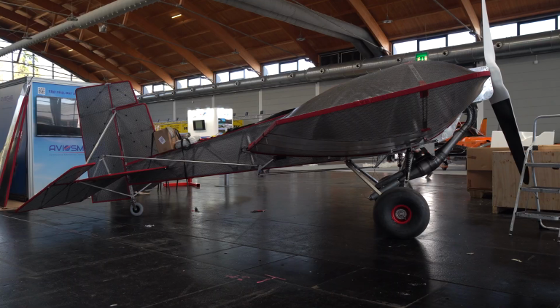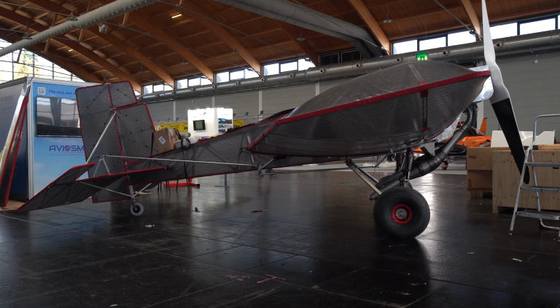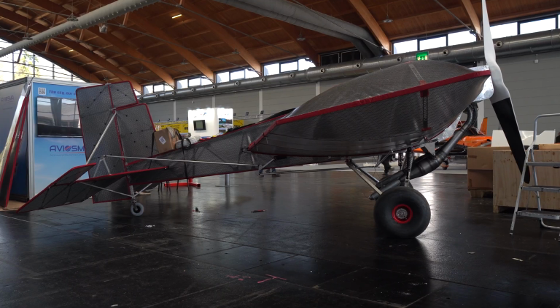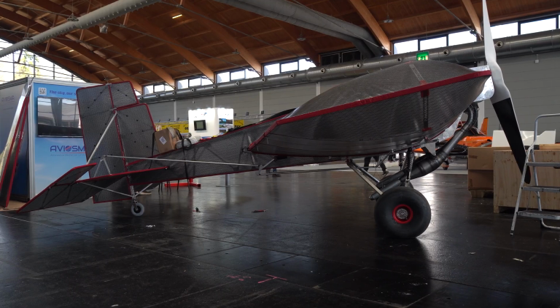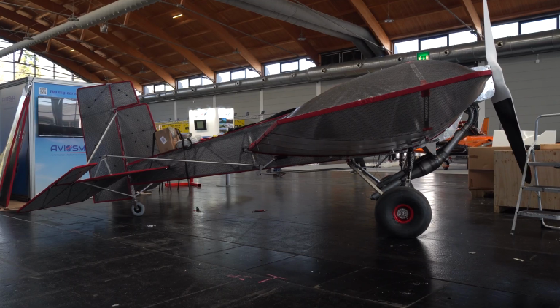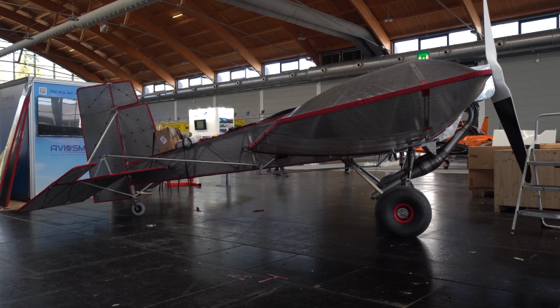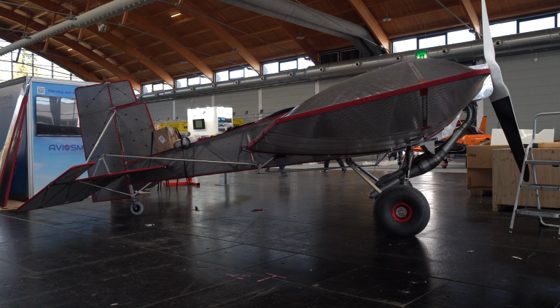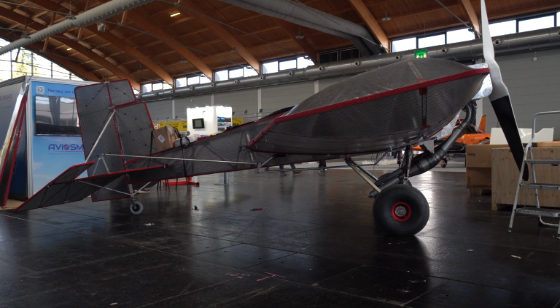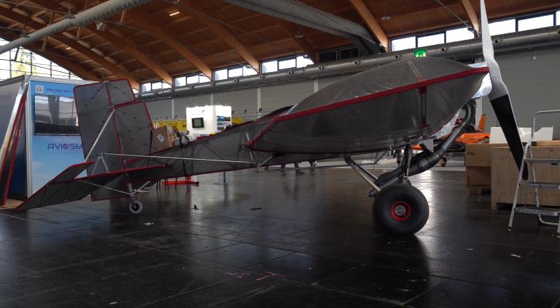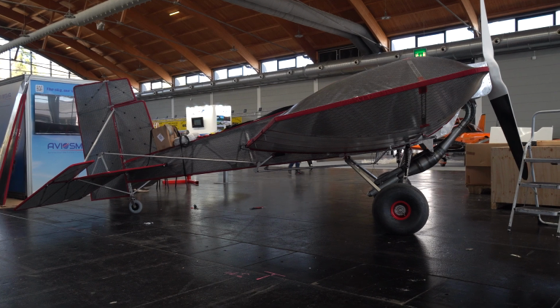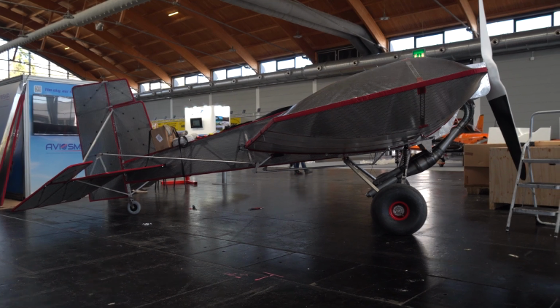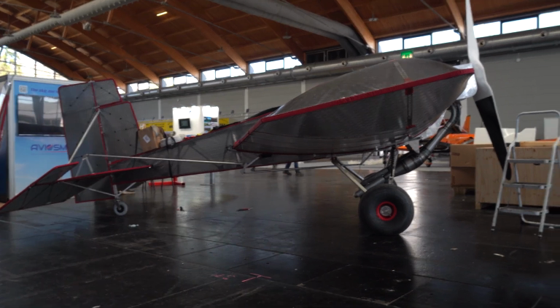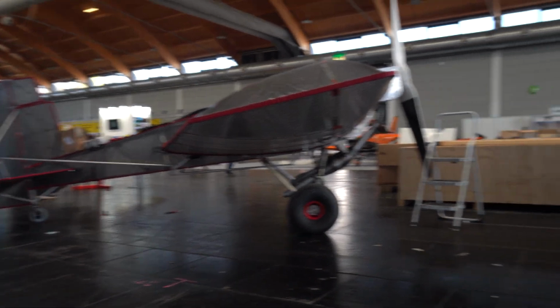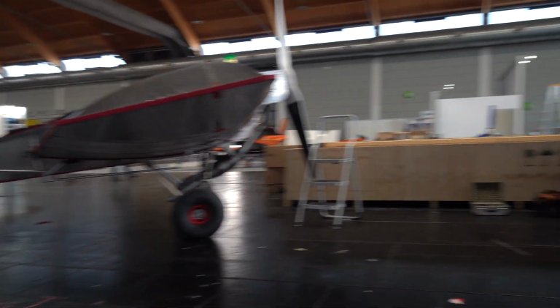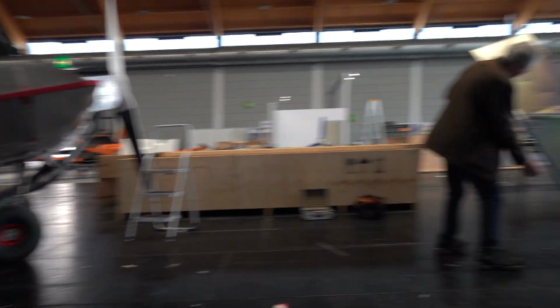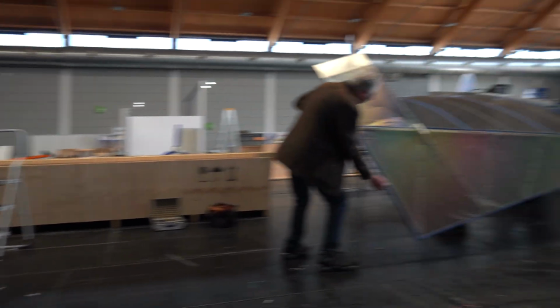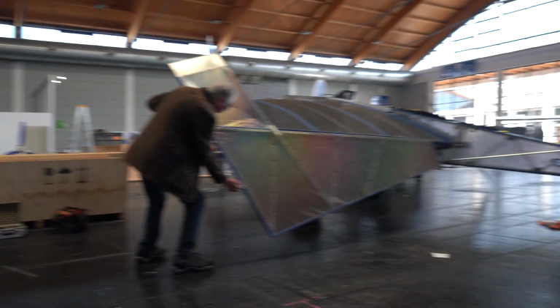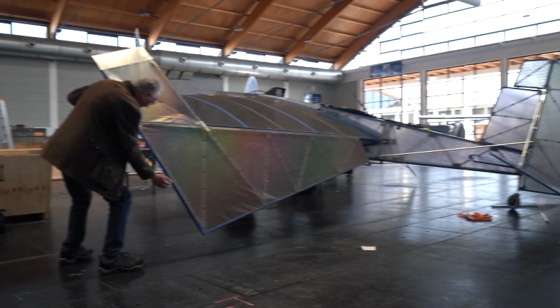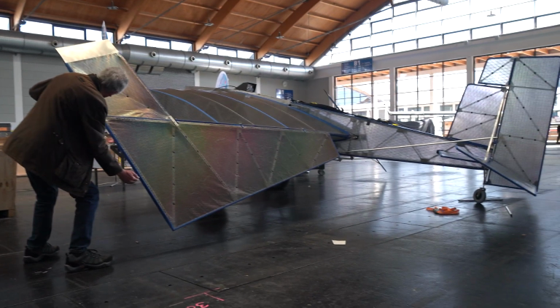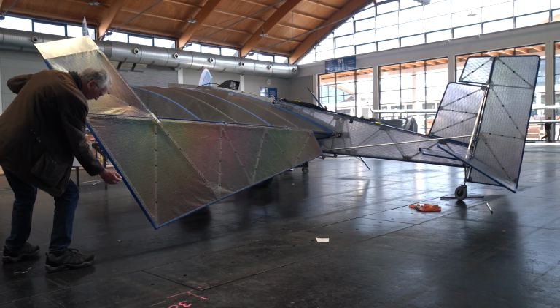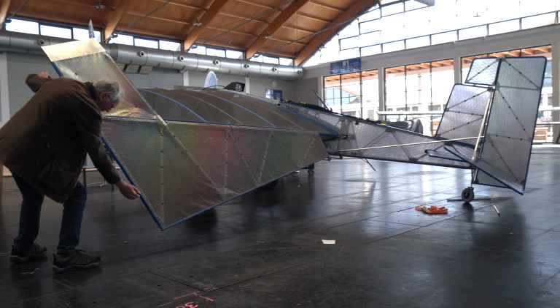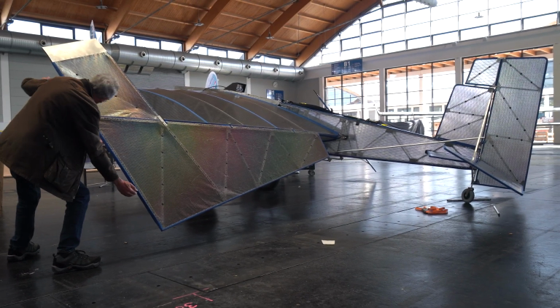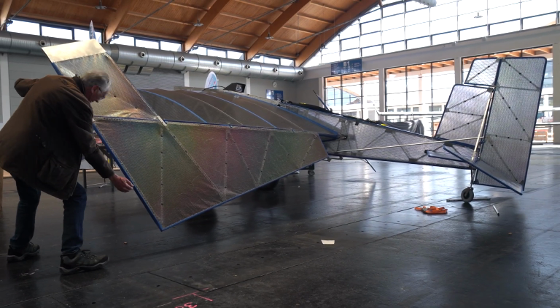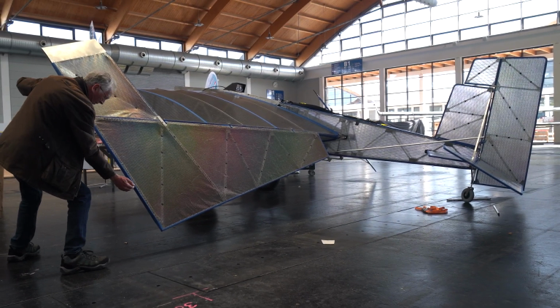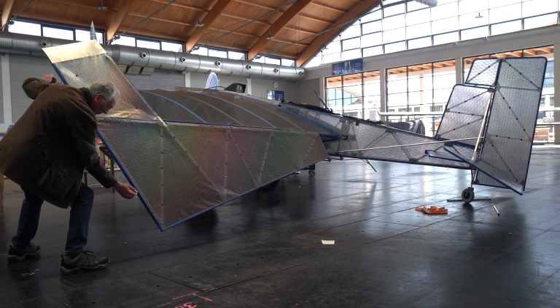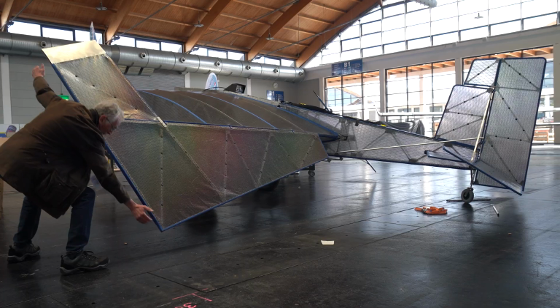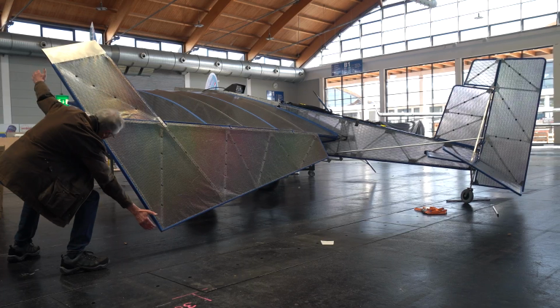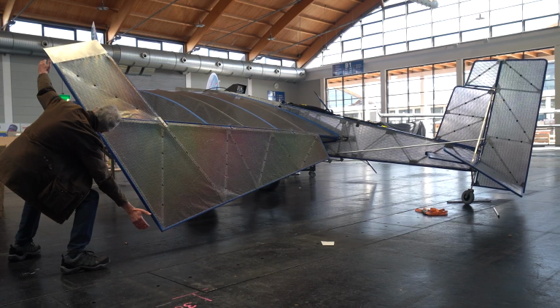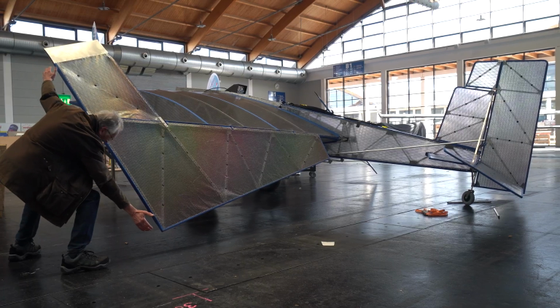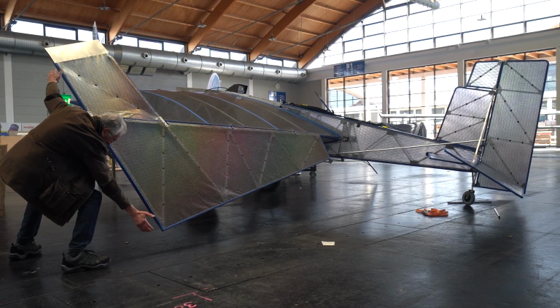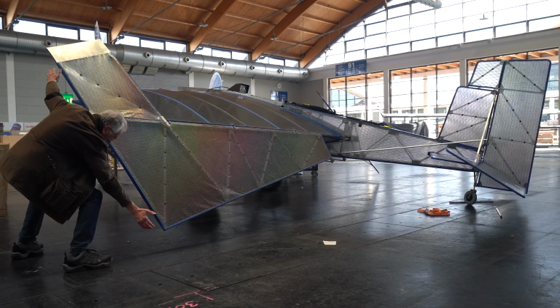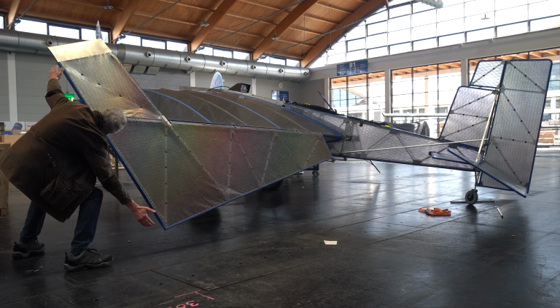We saw it last year and it's back, looking even more complete than ever. It's the Aviosma Funfly and it looks amazing and bonkers. Just bonkers.